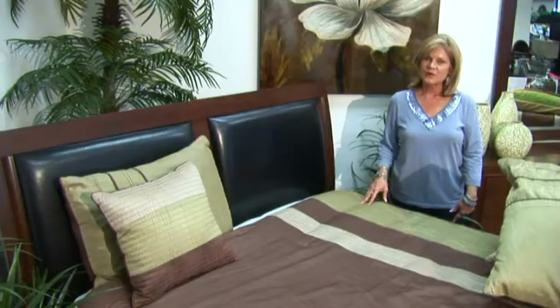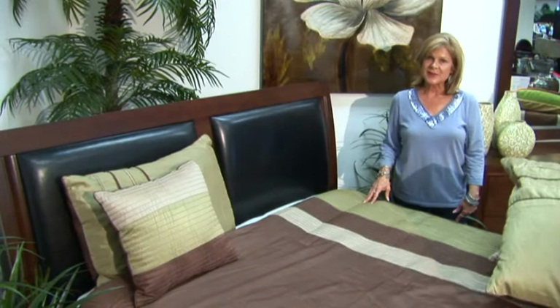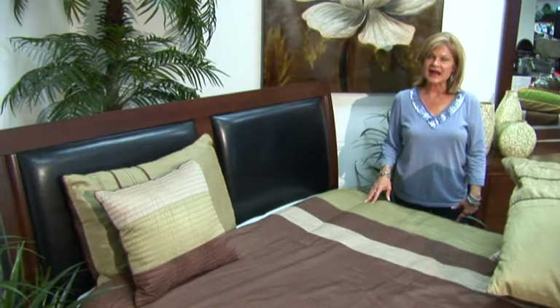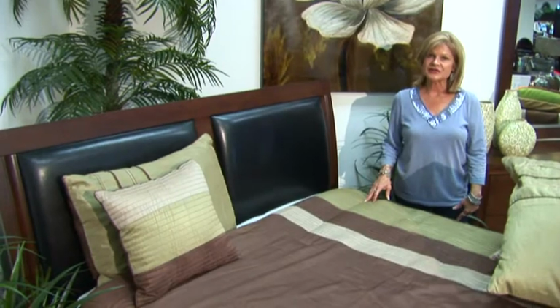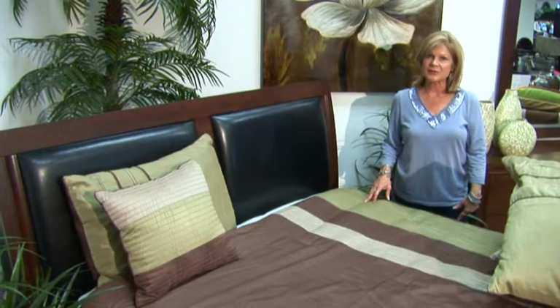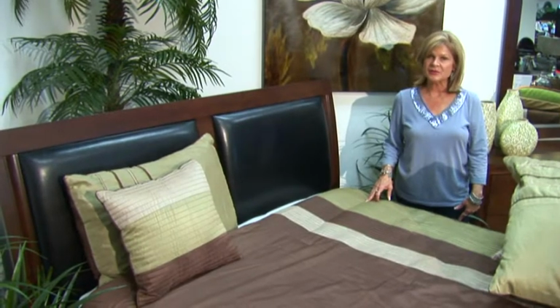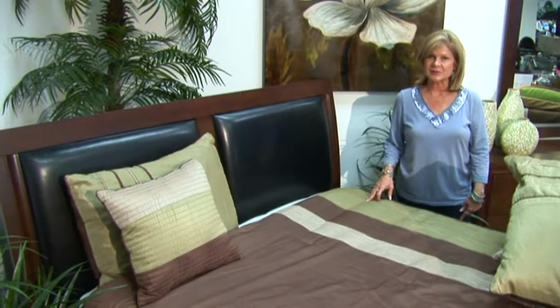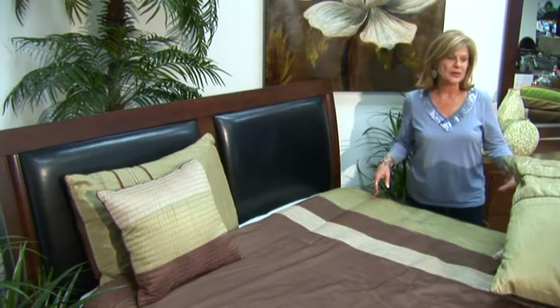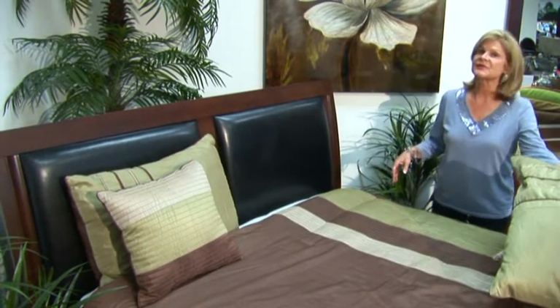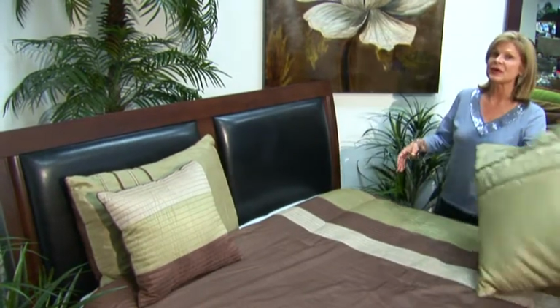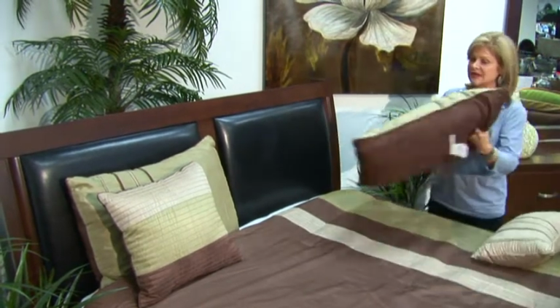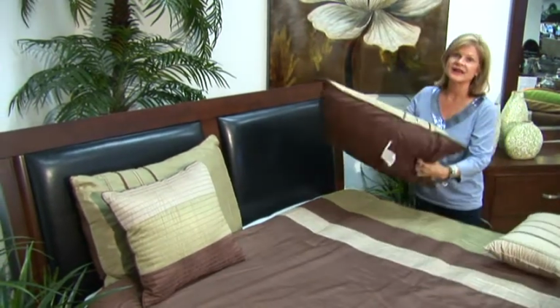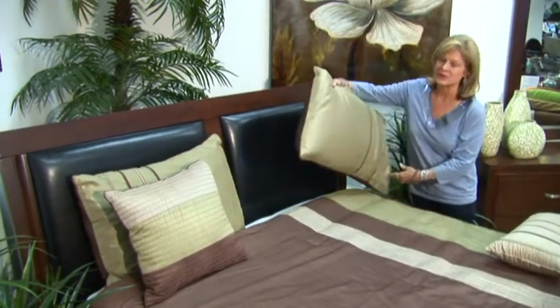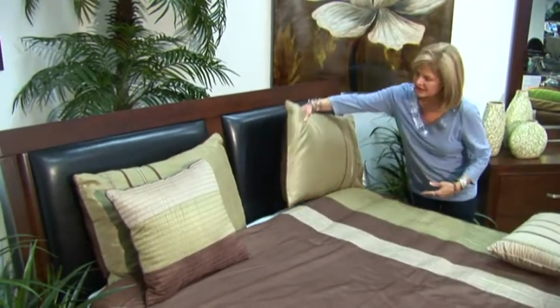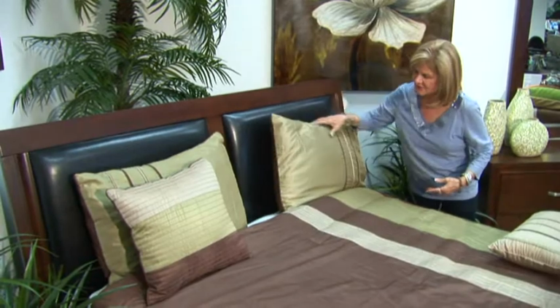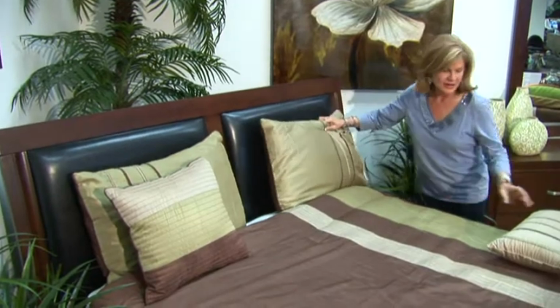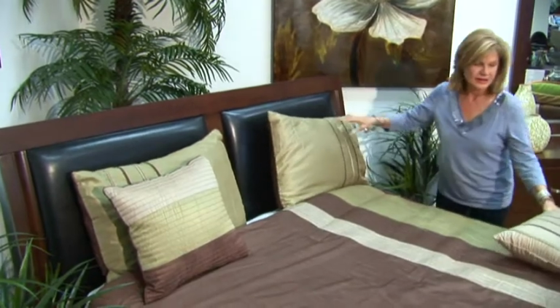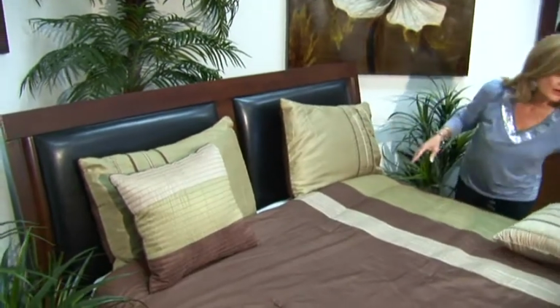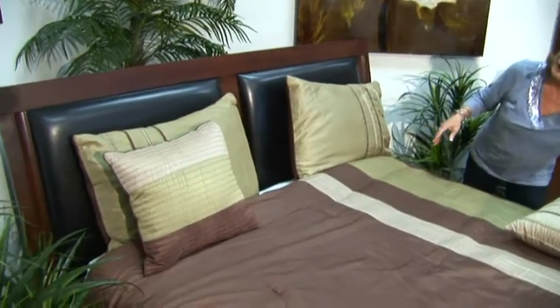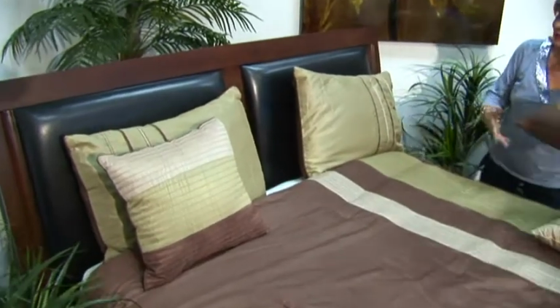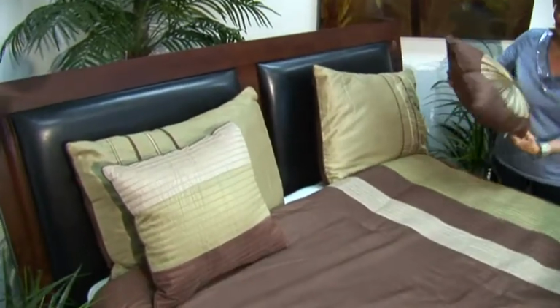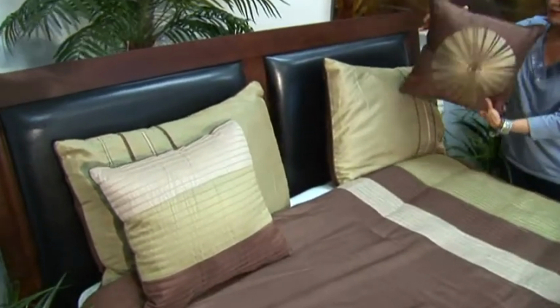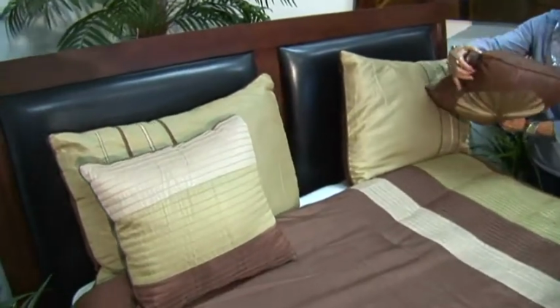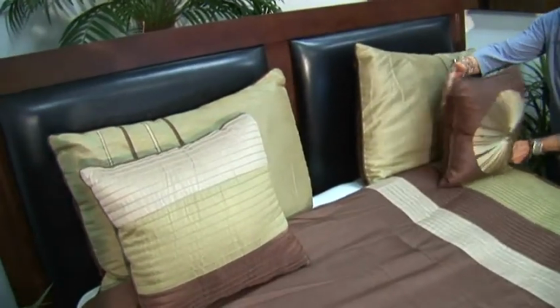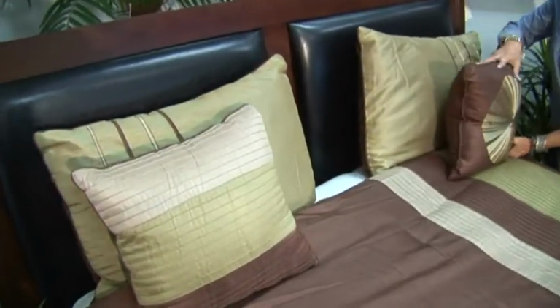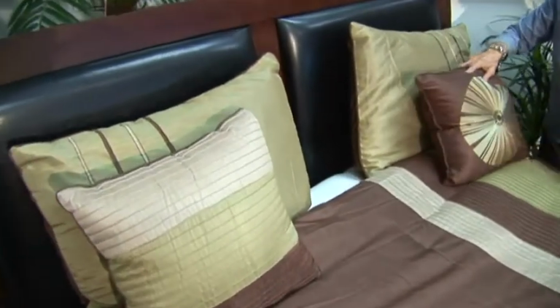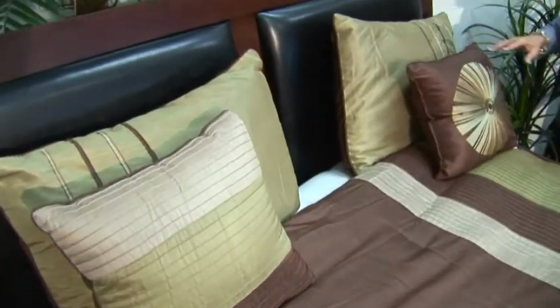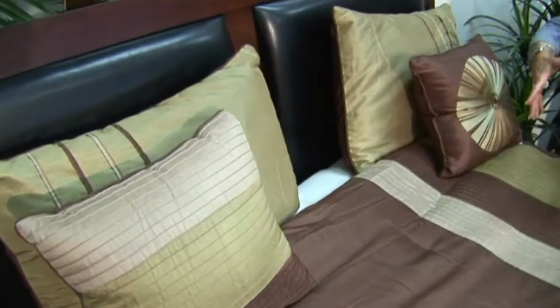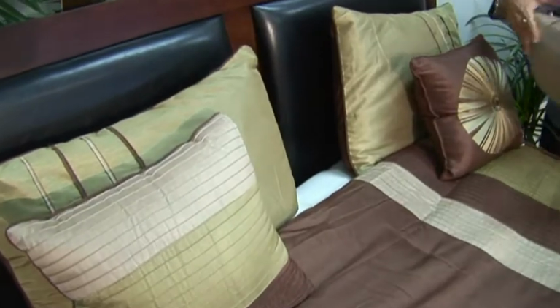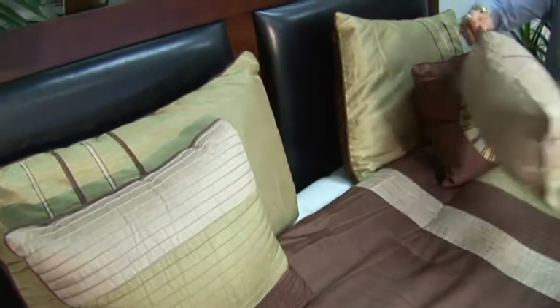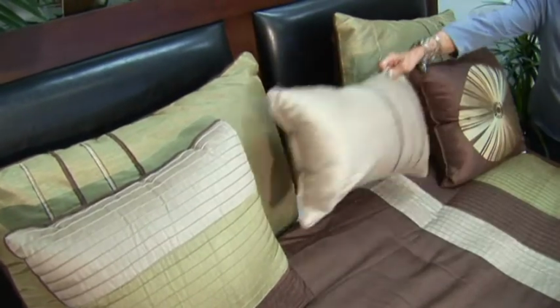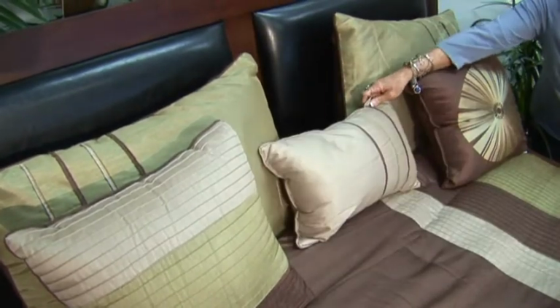For this bed, I have chosen a muted bedspread with some throw pillows that I think complement it. And we have one in the middle as well.